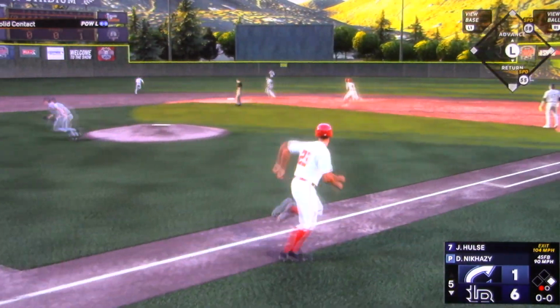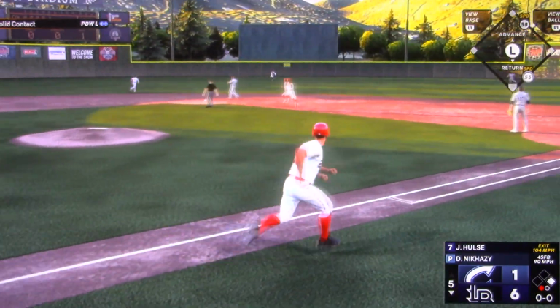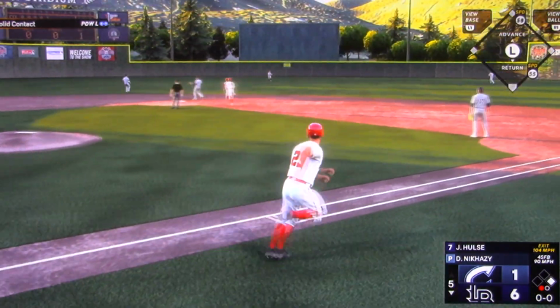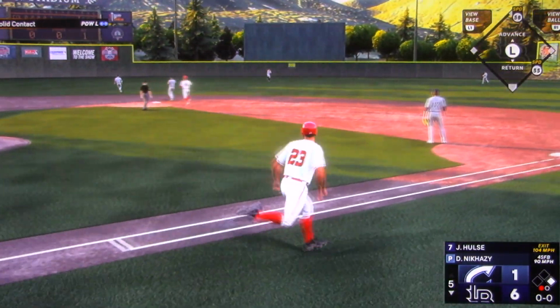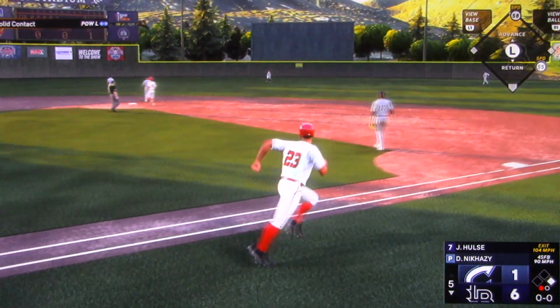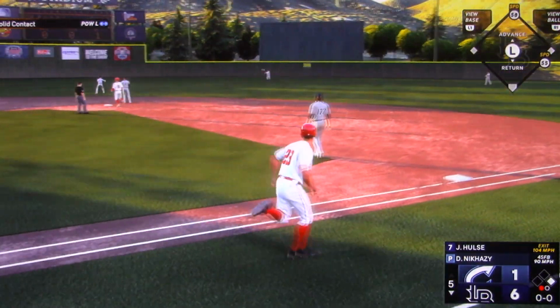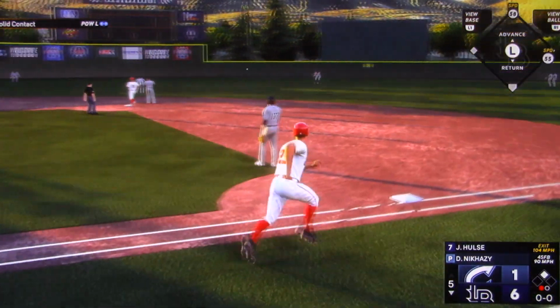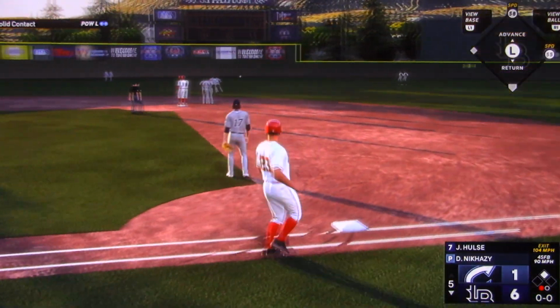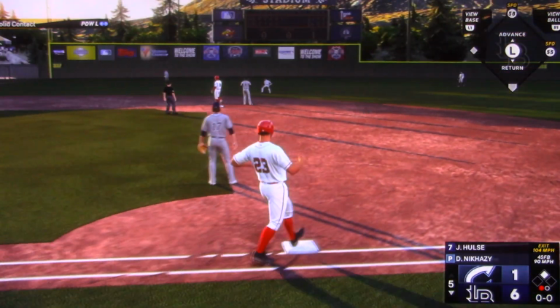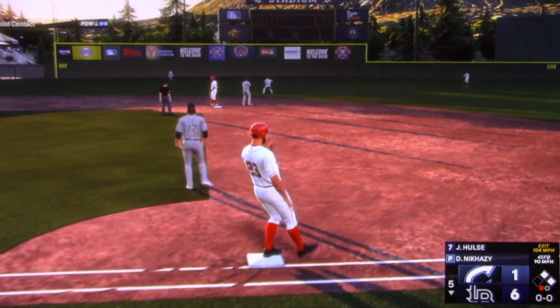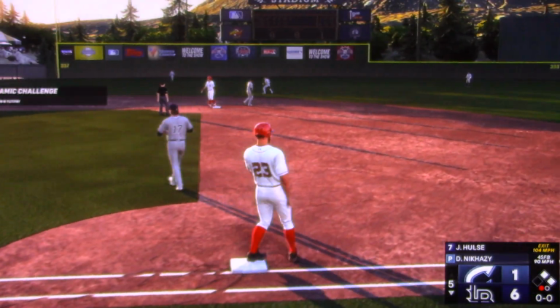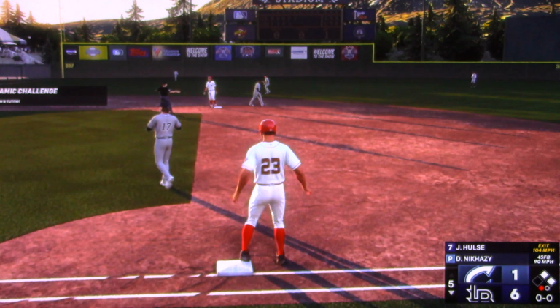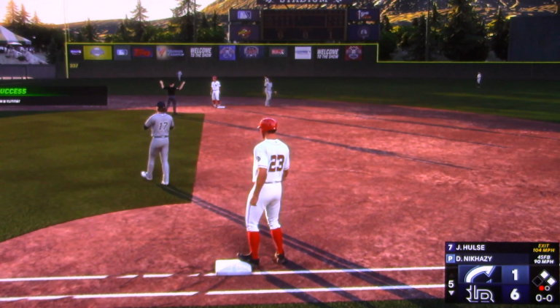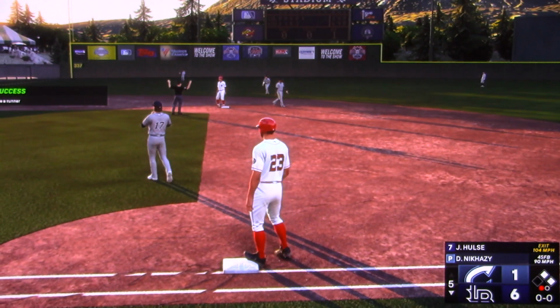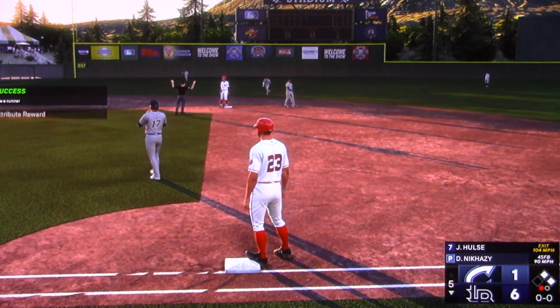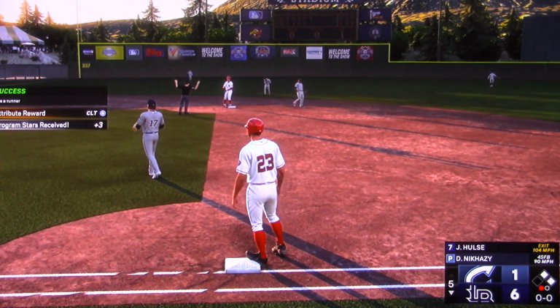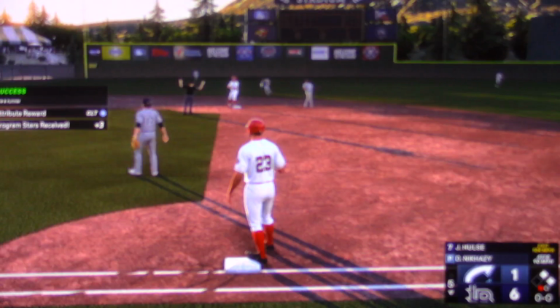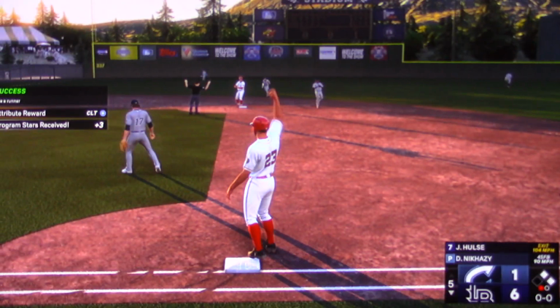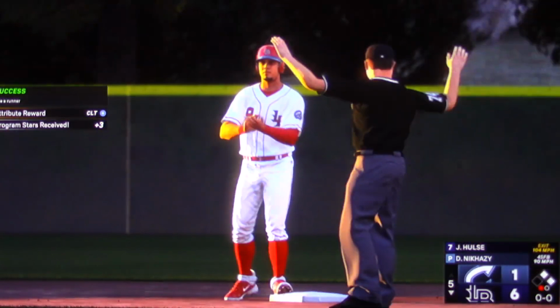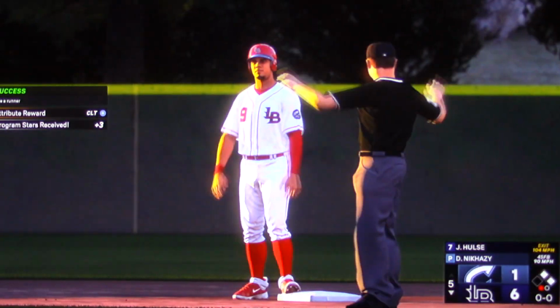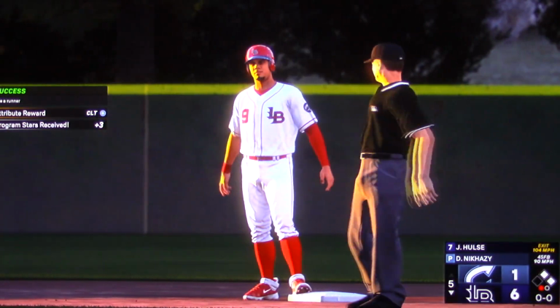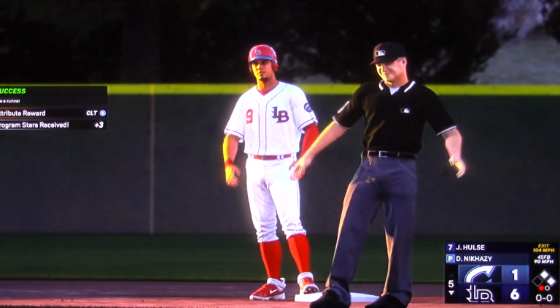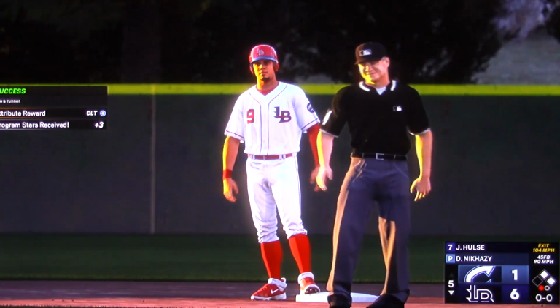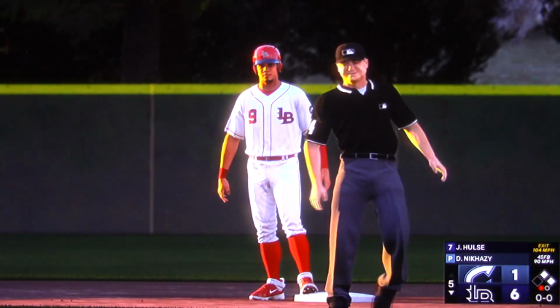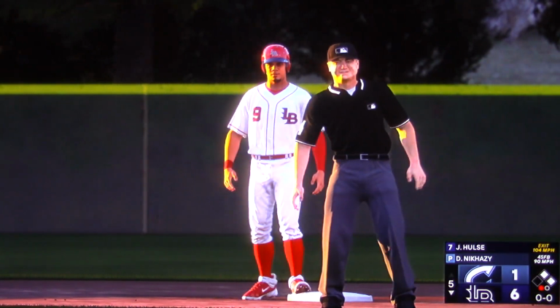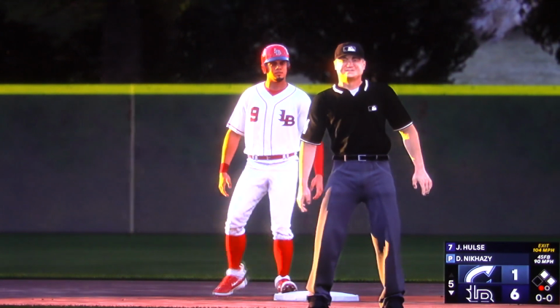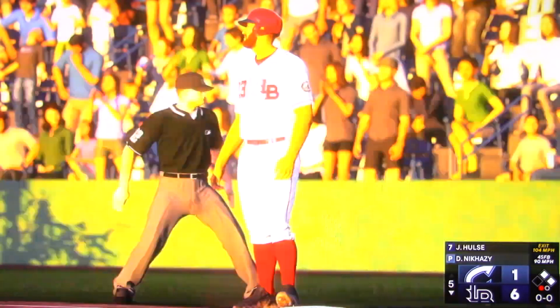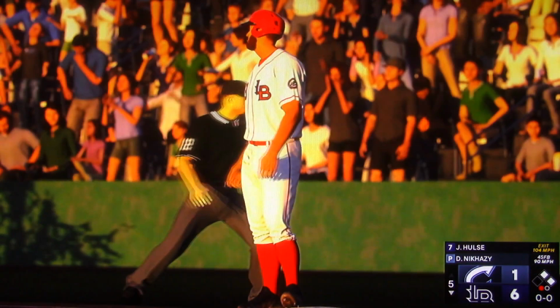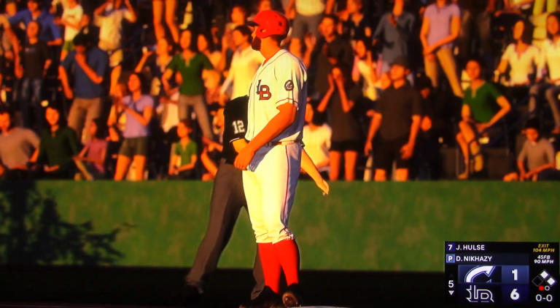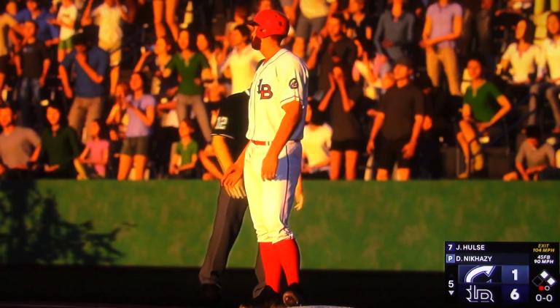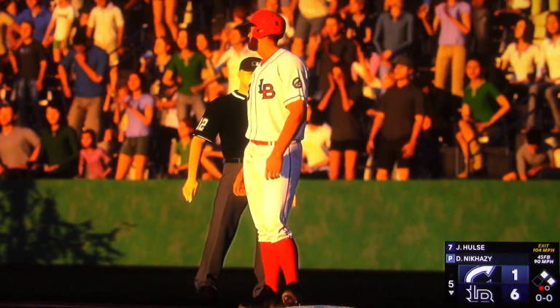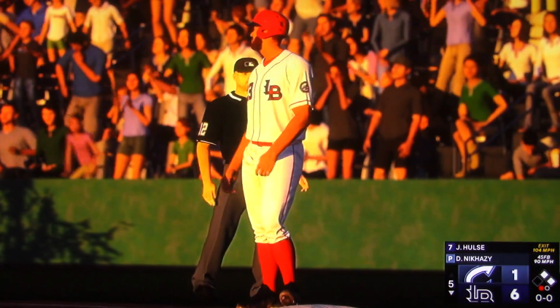Line drive — that's a base hit into center field. Quick throw back in. Lead runner holds at second with one out. And he's clearly locked in after yet another hit, really seeing the ball well lately.